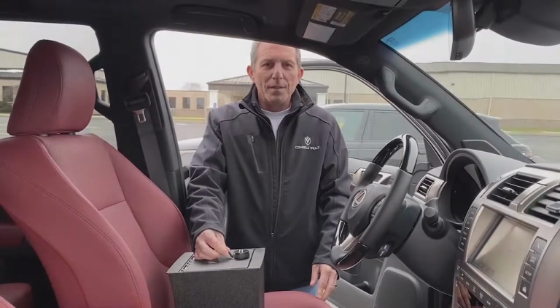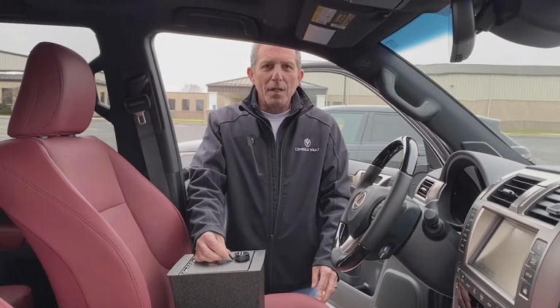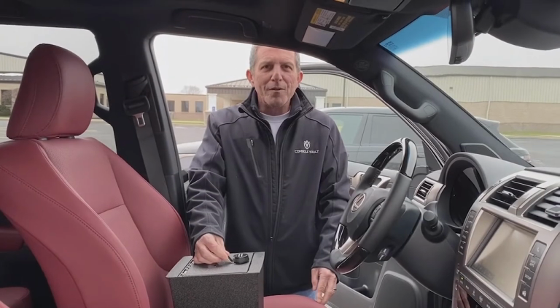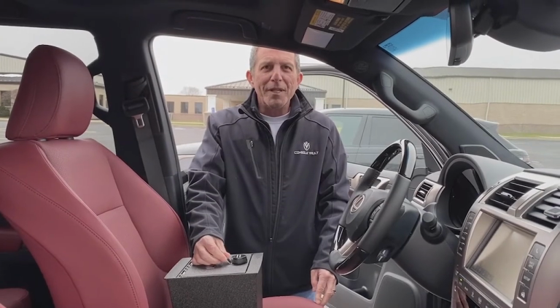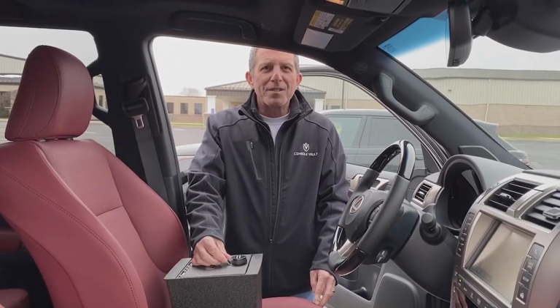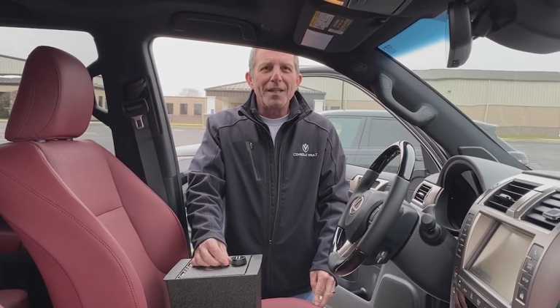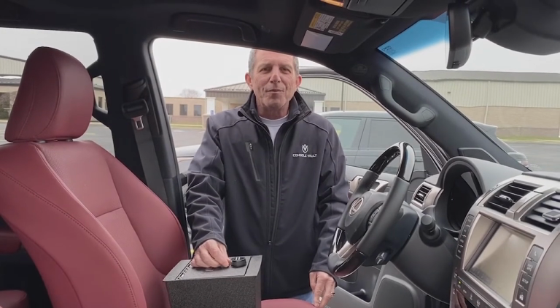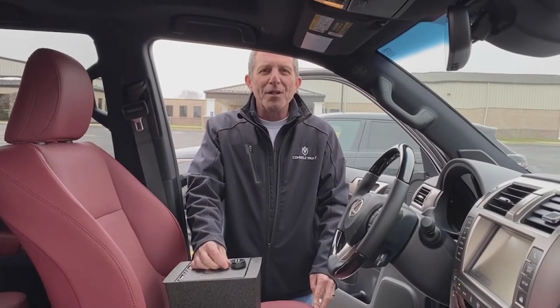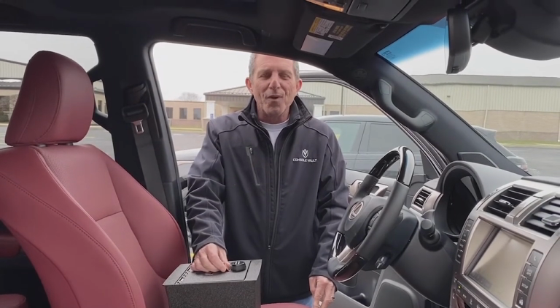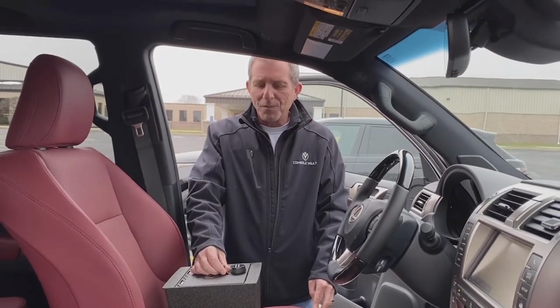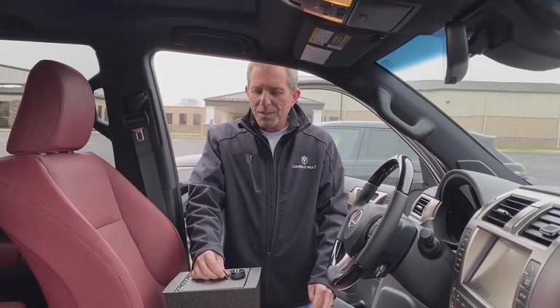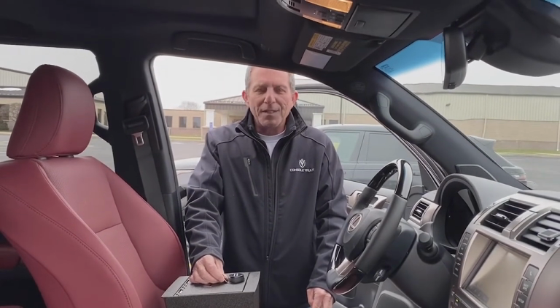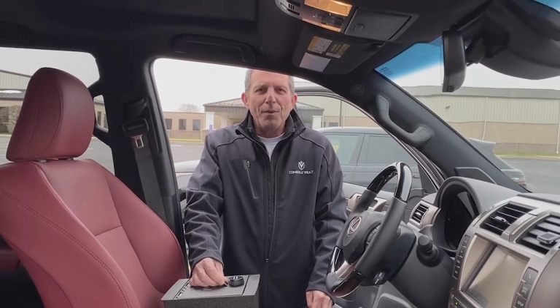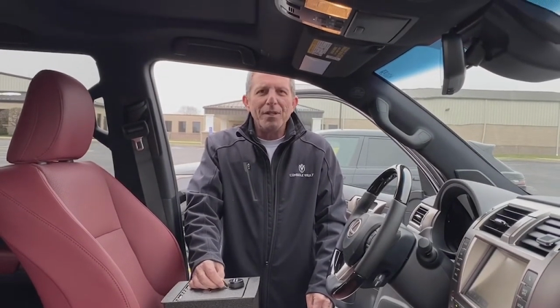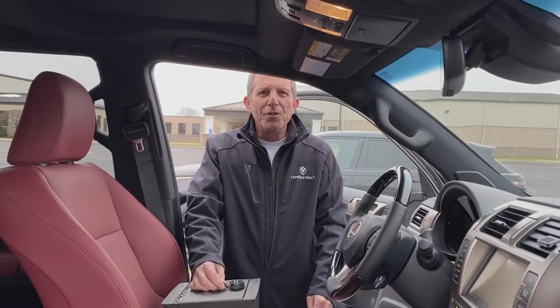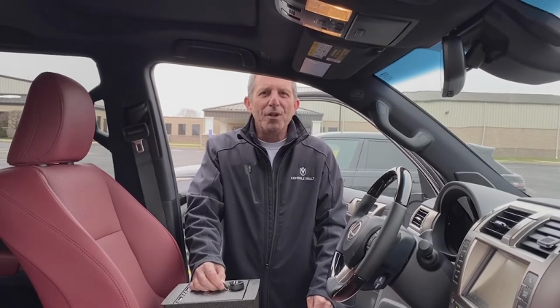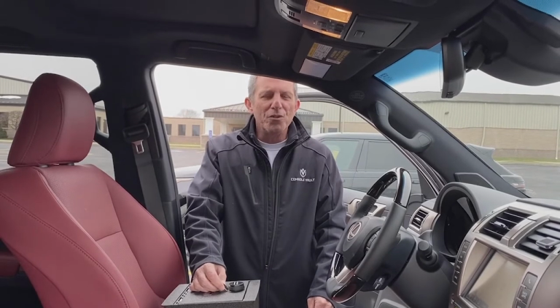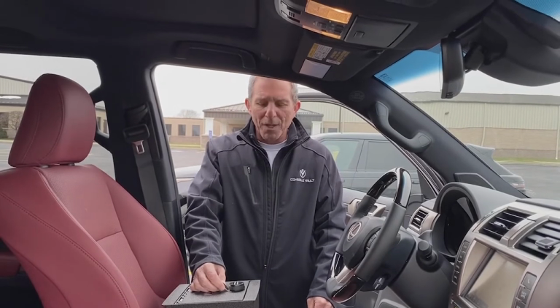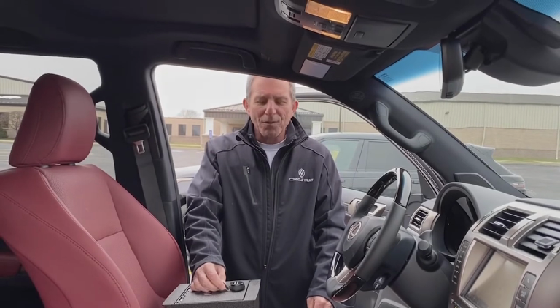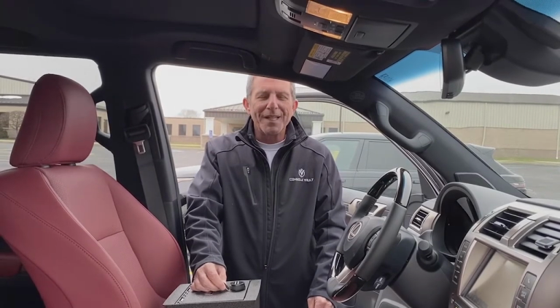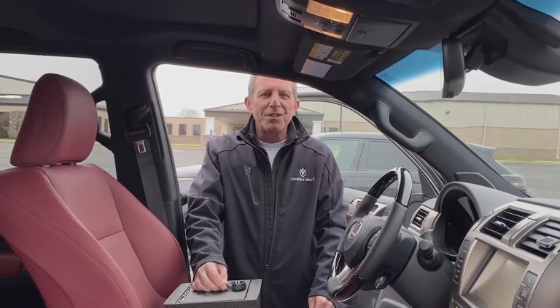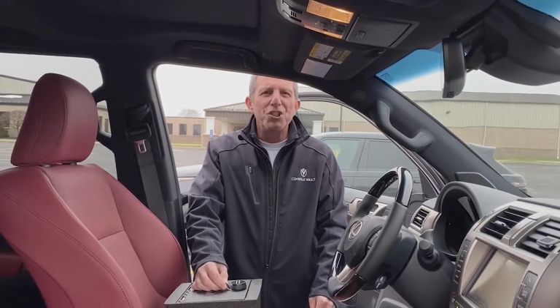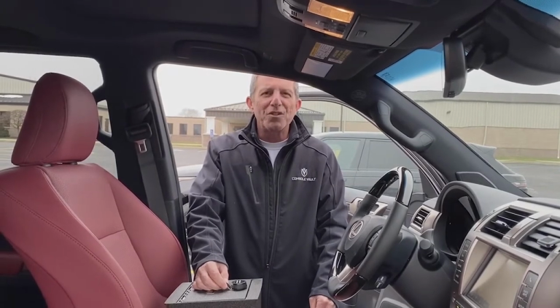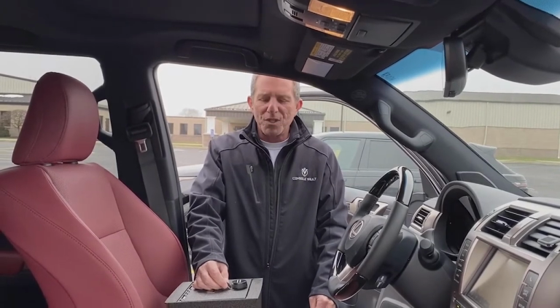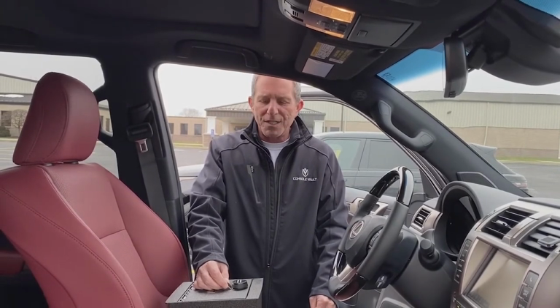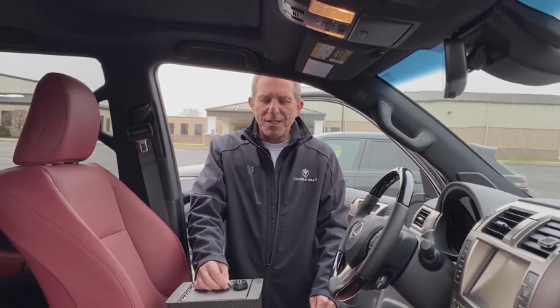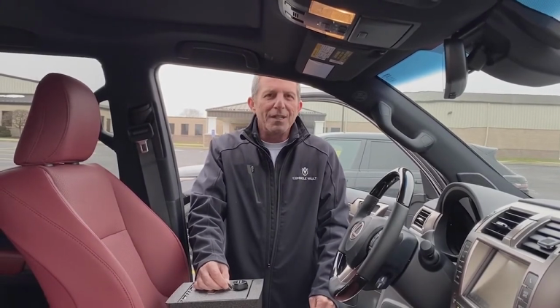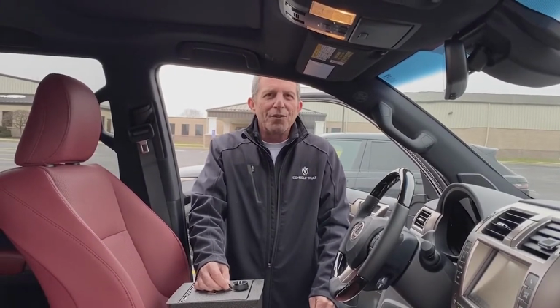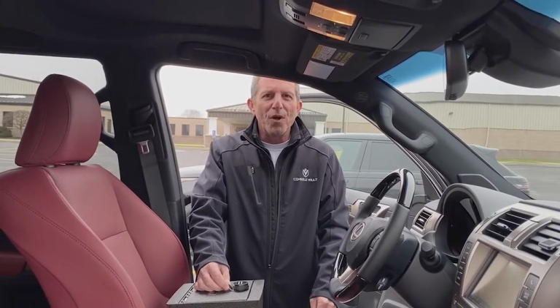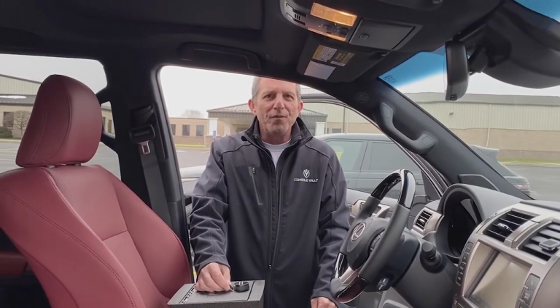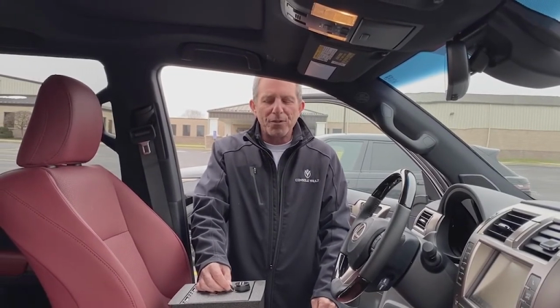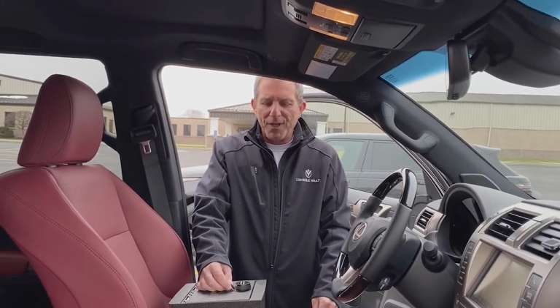Hello everybody, this is Scott again from Council Vault. Today we are introducing our newest model, the Lexus GX460 Council Vault in-vehicle safe.